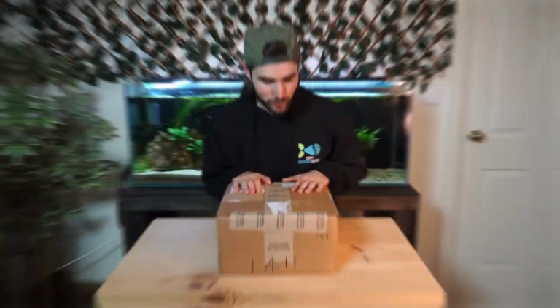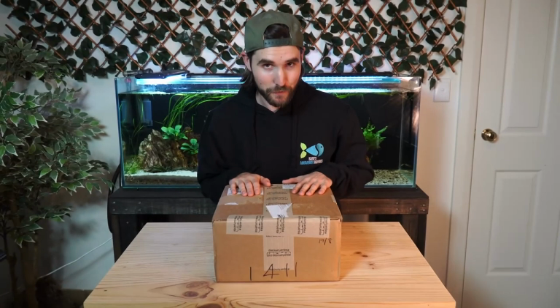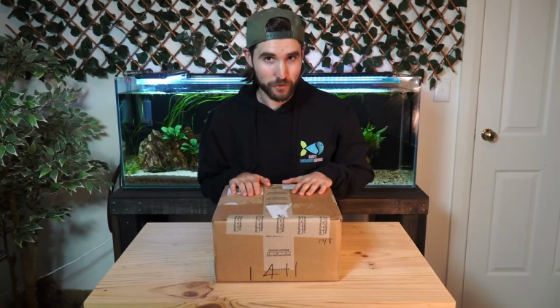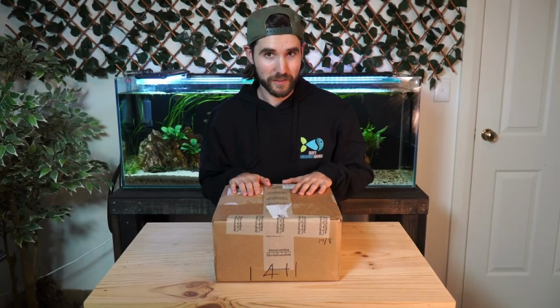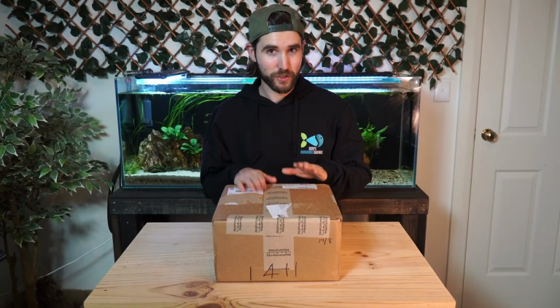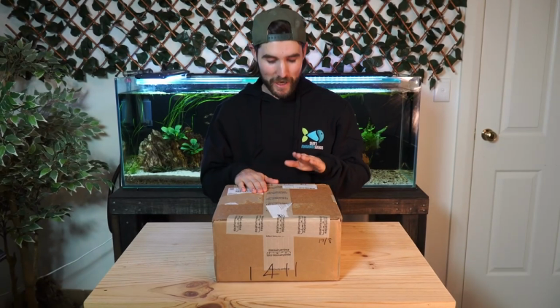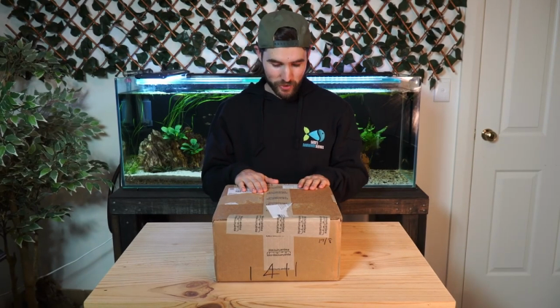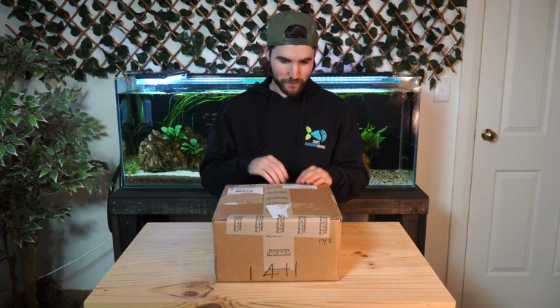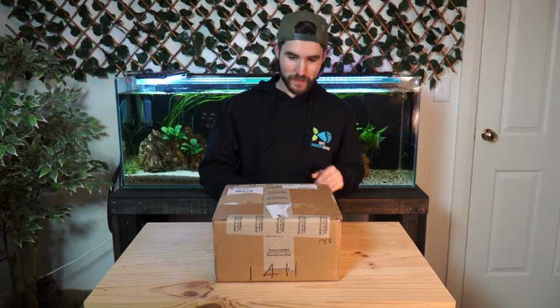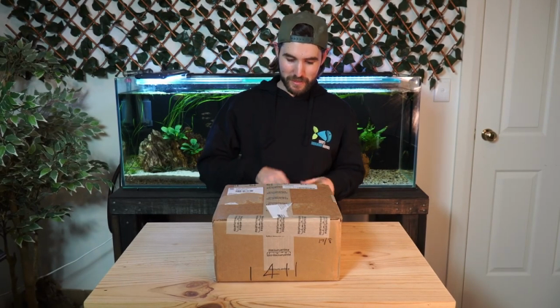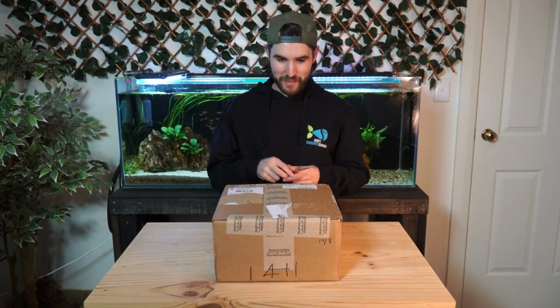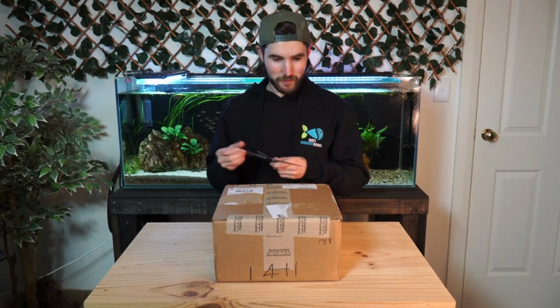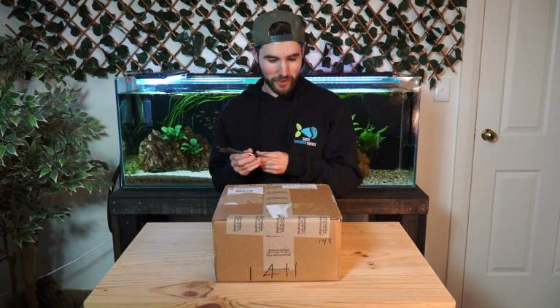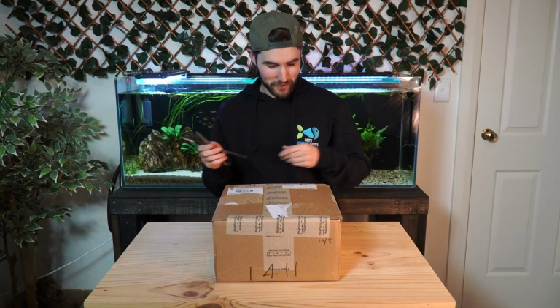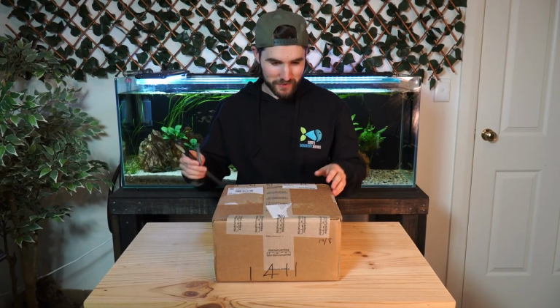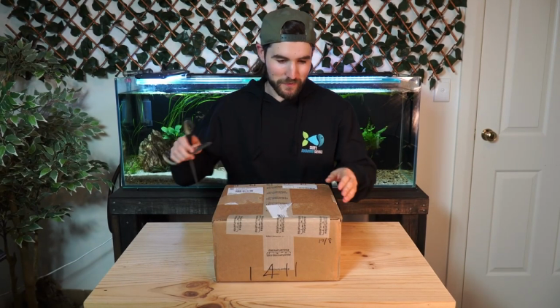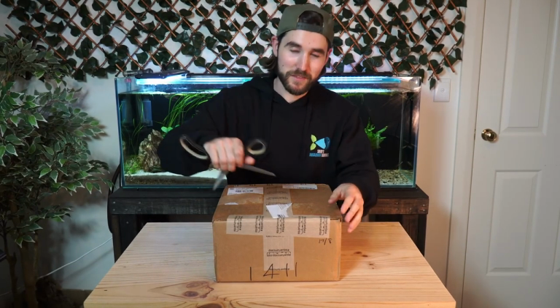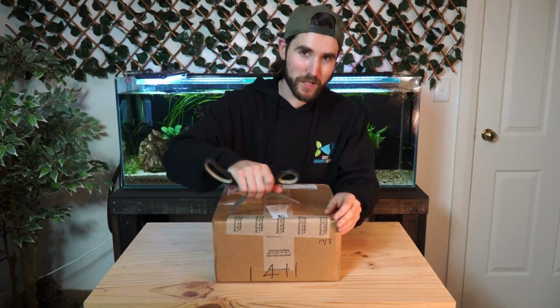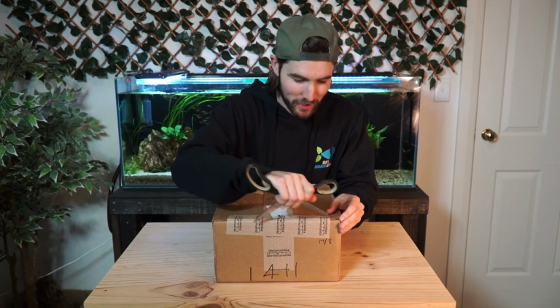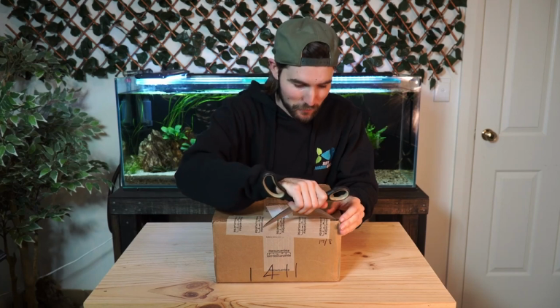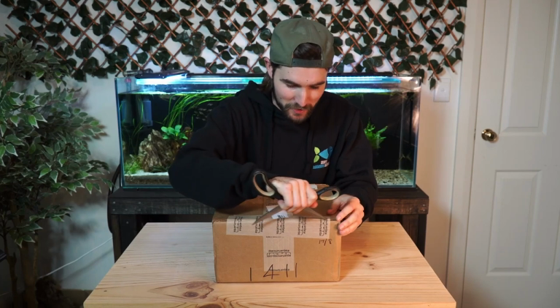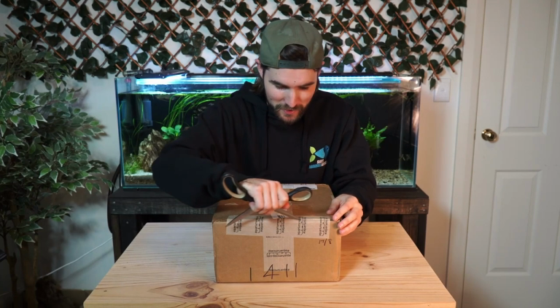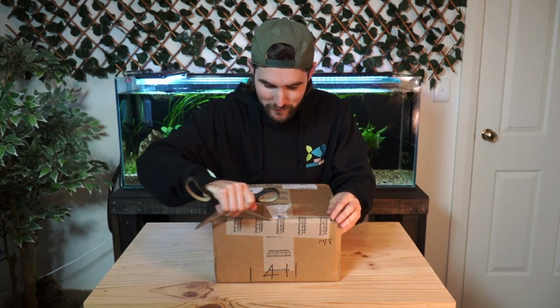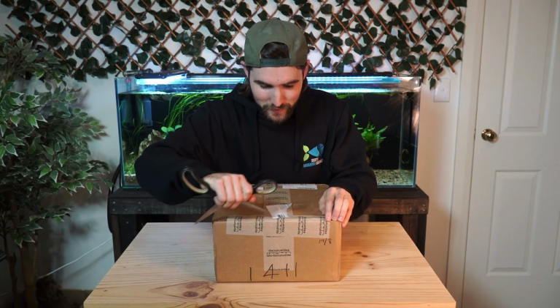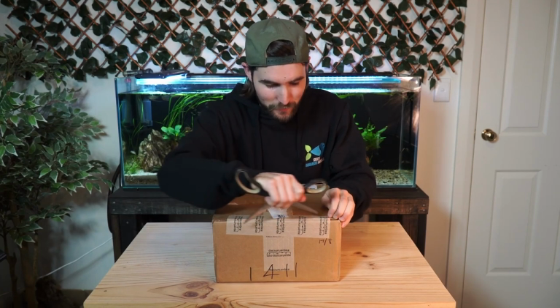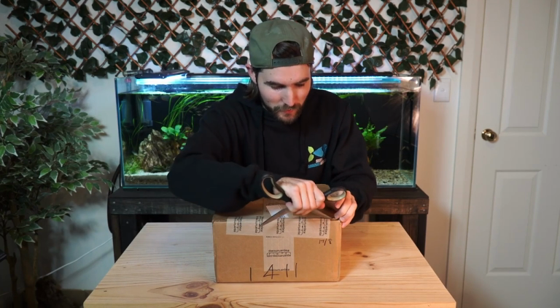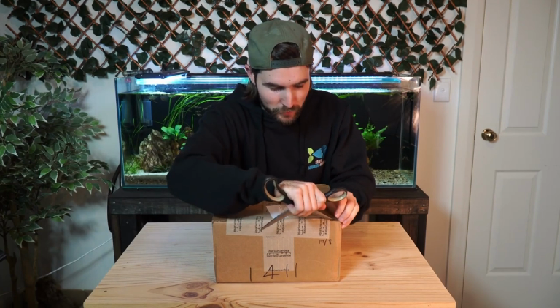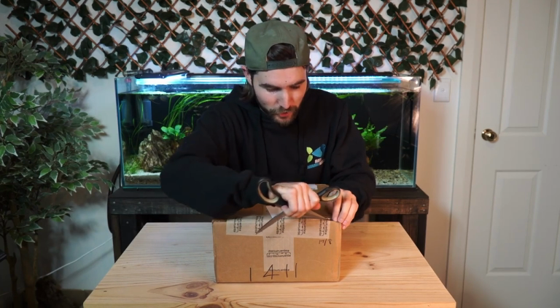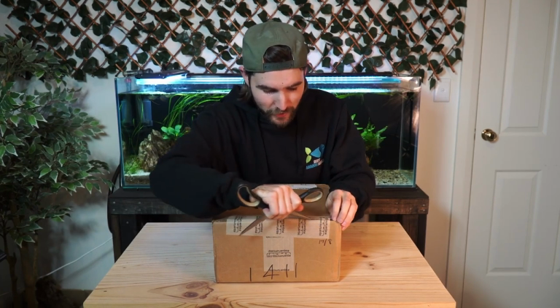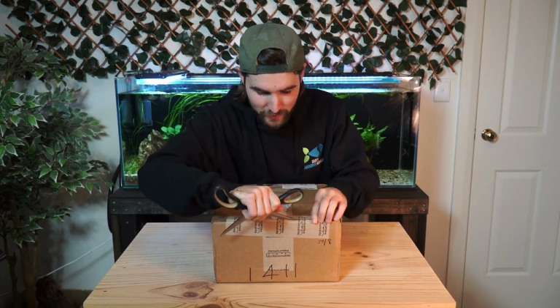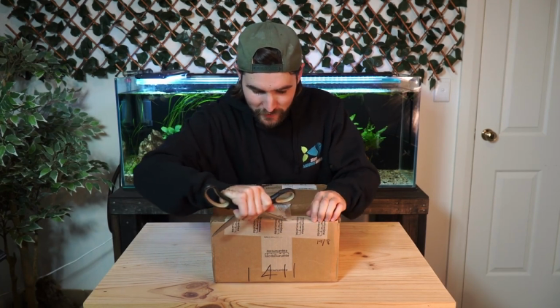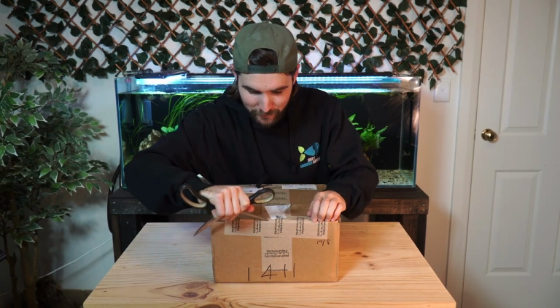Without further ado, let's crack into it. Here we go — this is very exciting for me, if you're a nerd like I am.